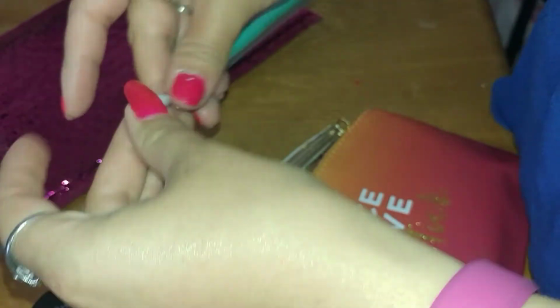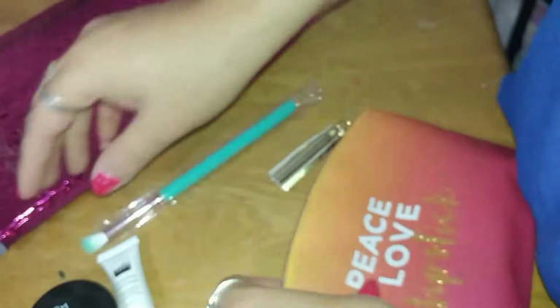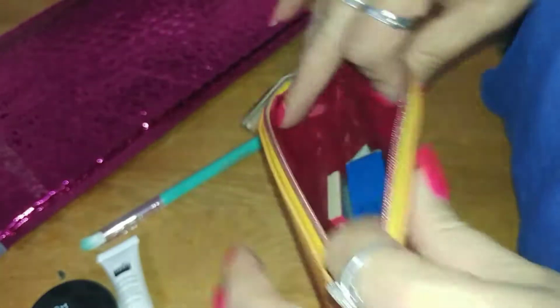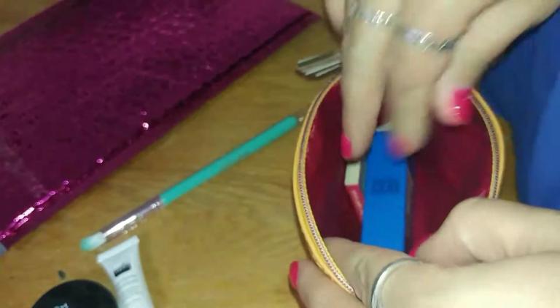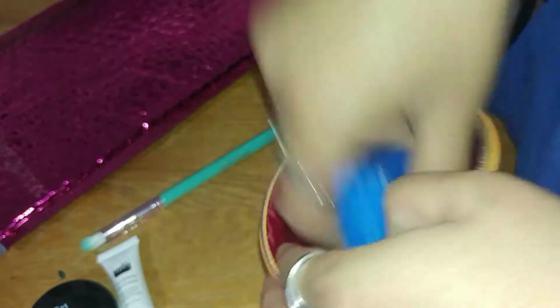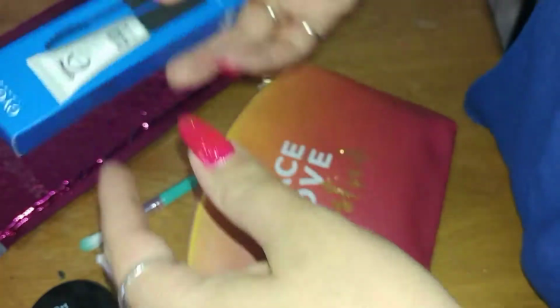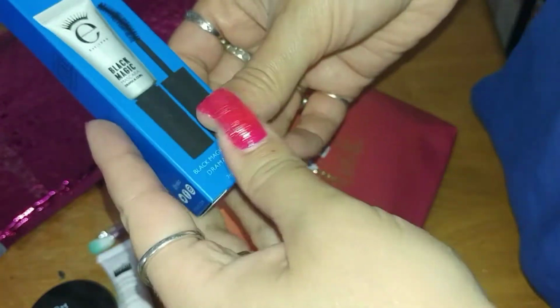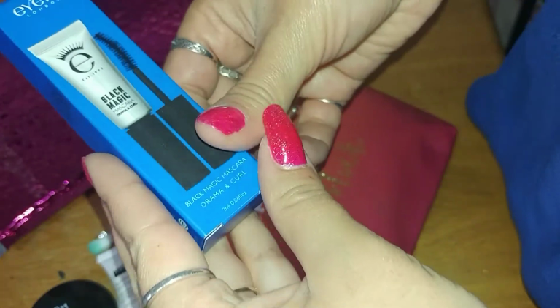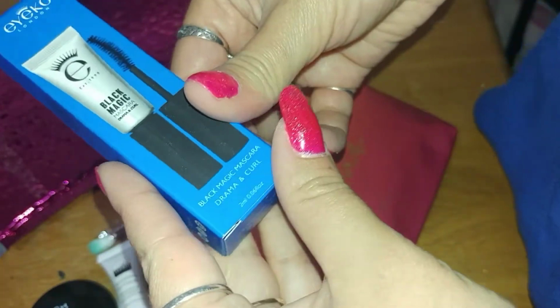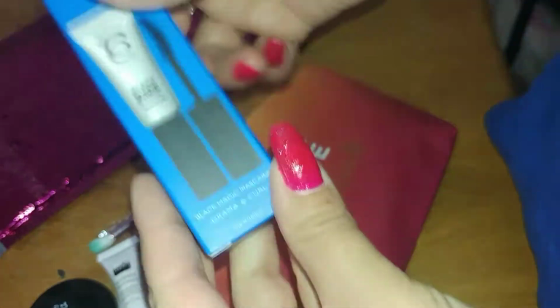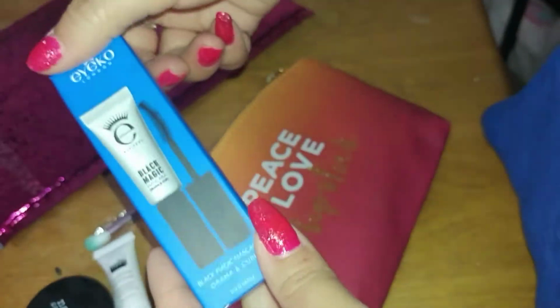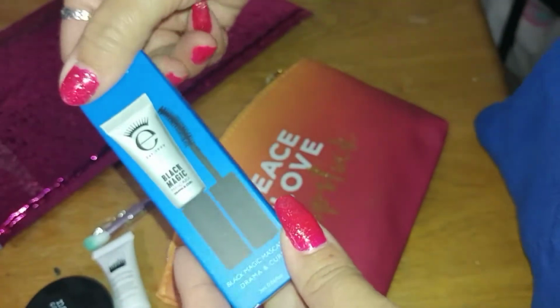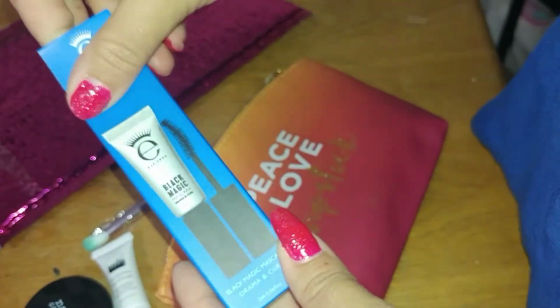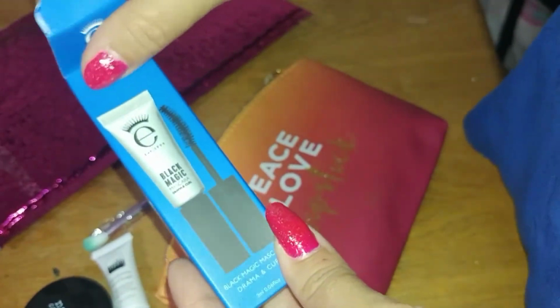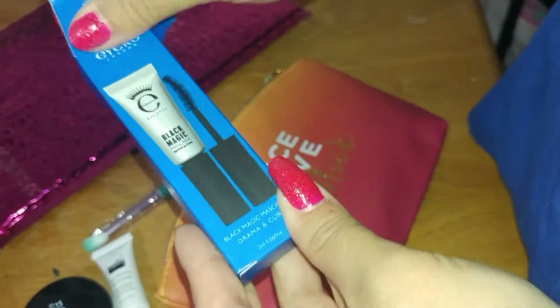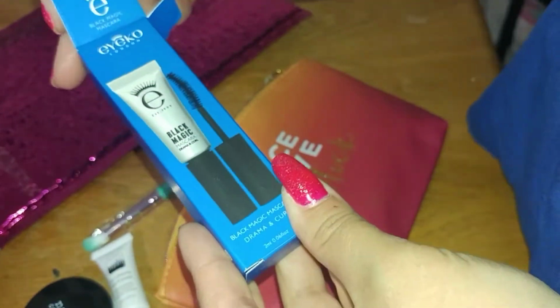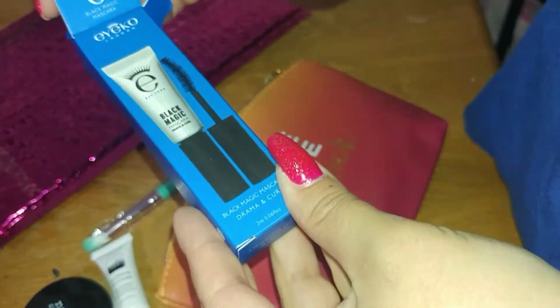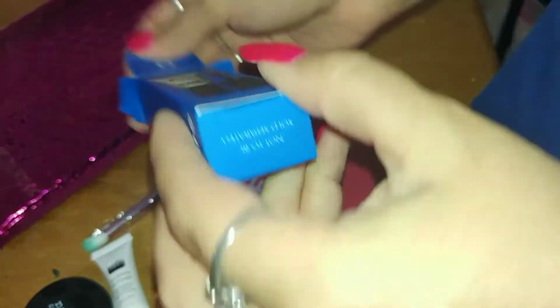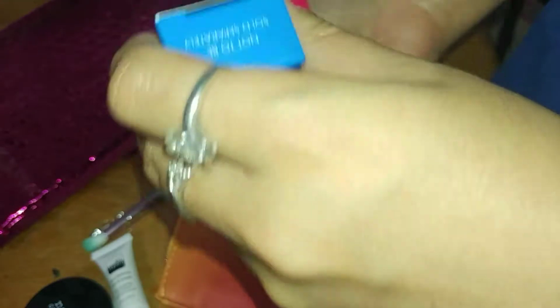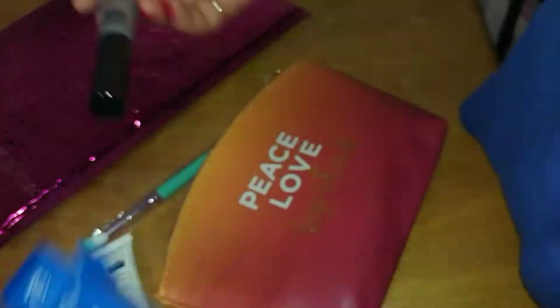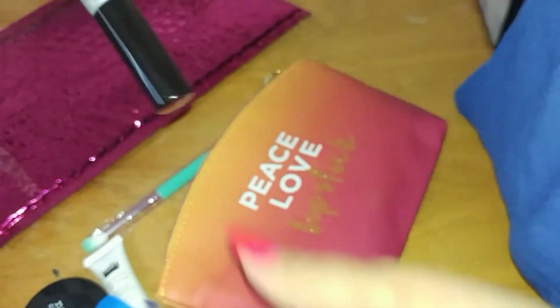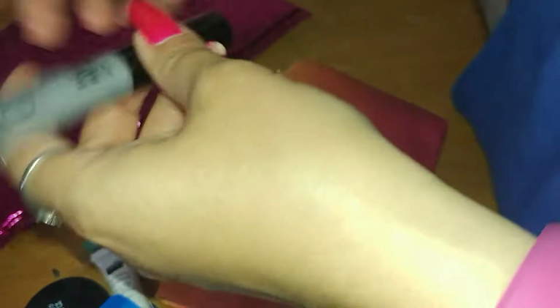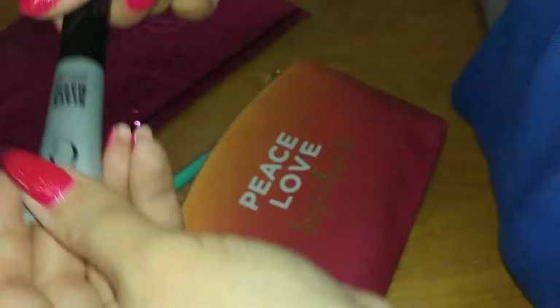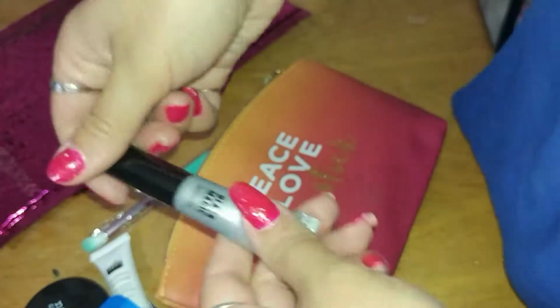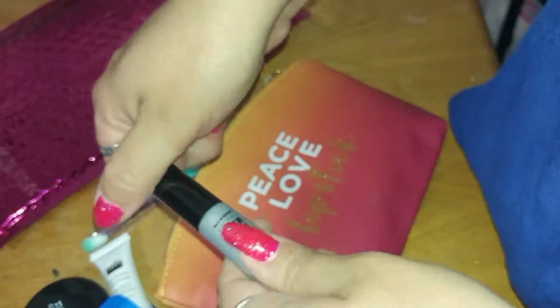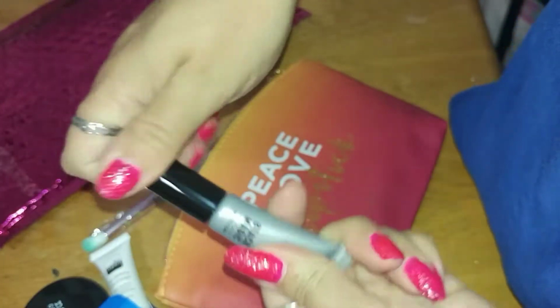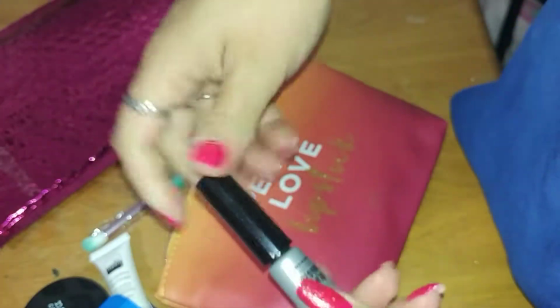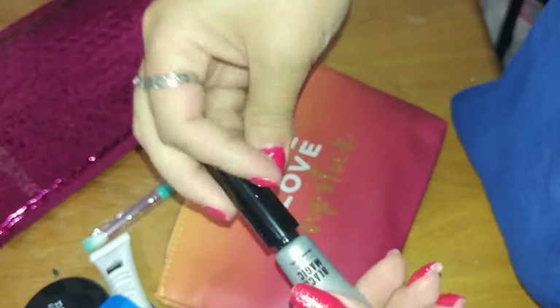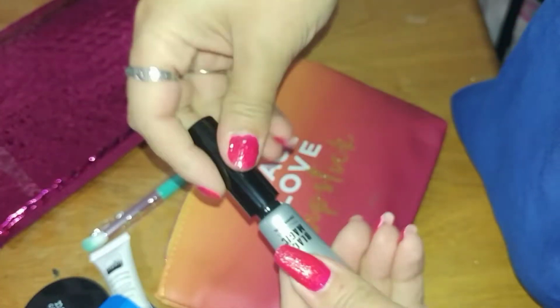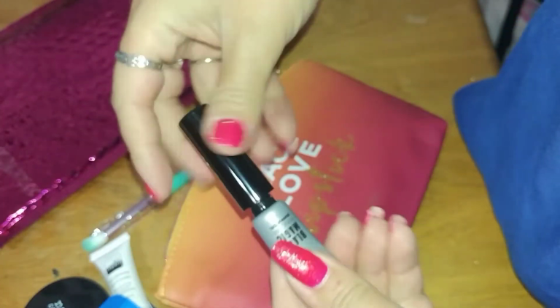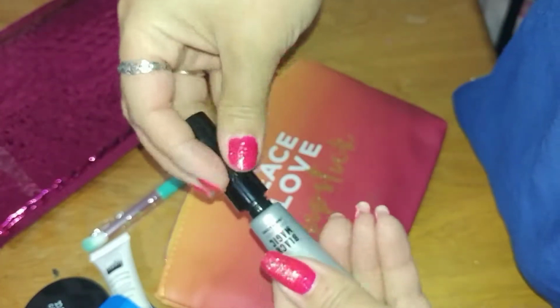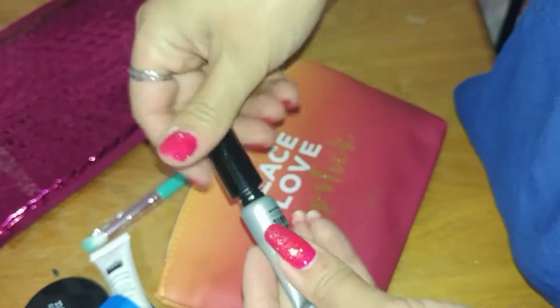All right, let's see what else we have here. We have Black Magic Mascara. I can't wait to use this. This is going to be nice.